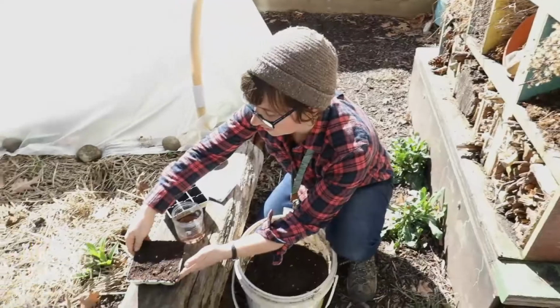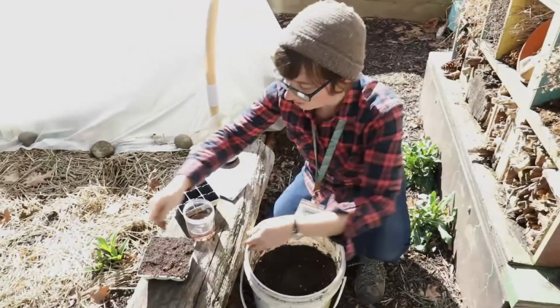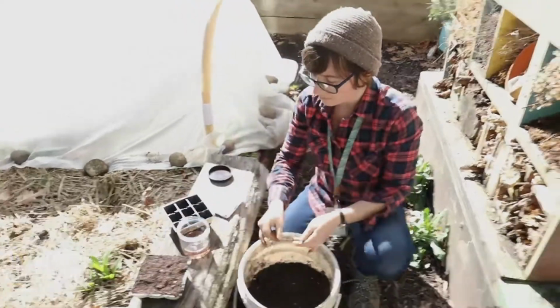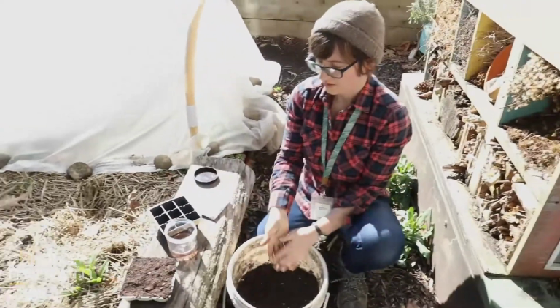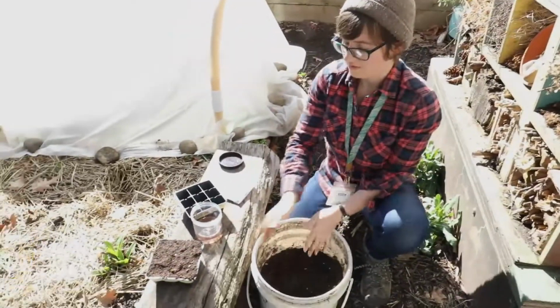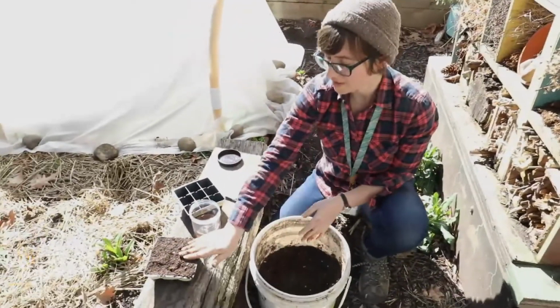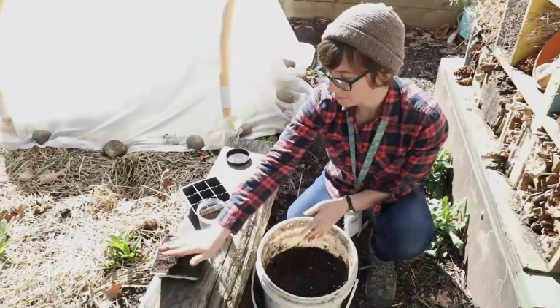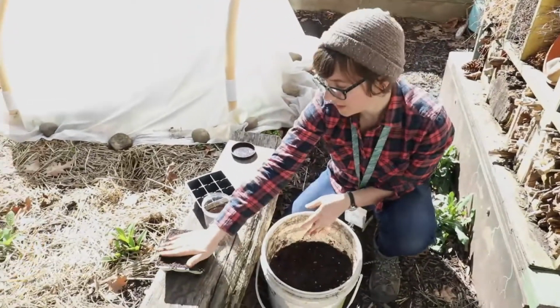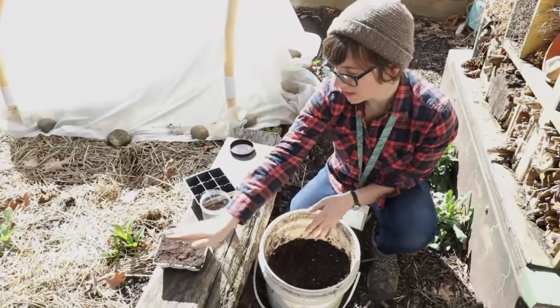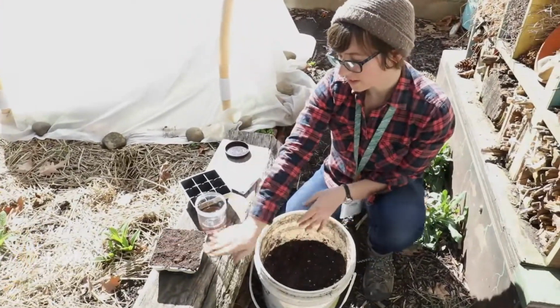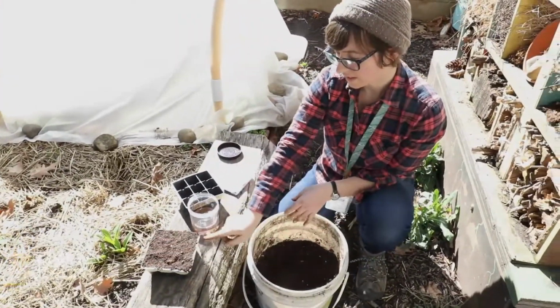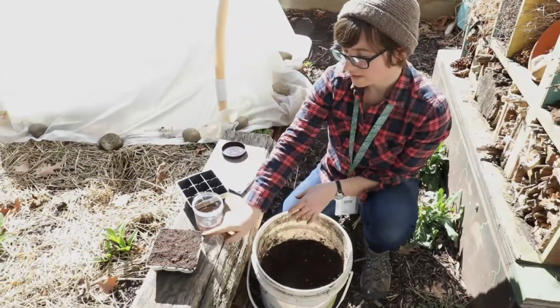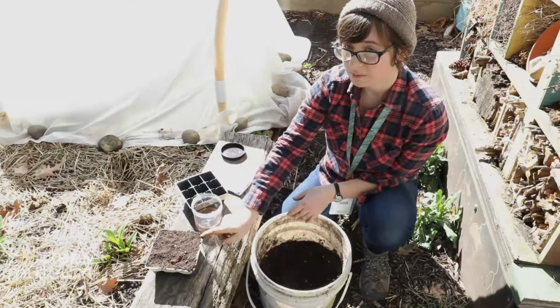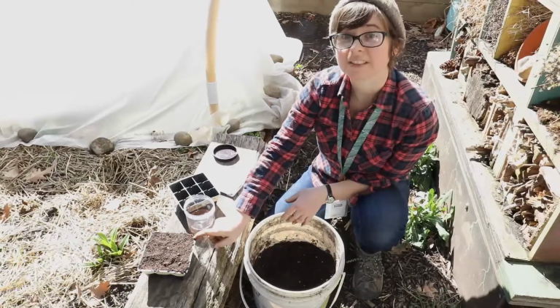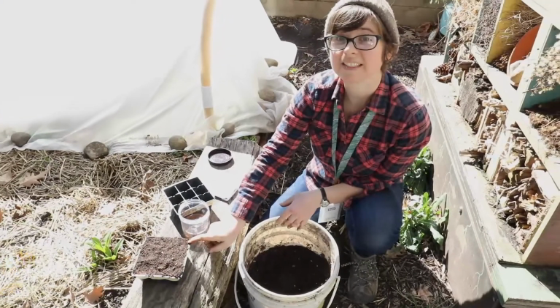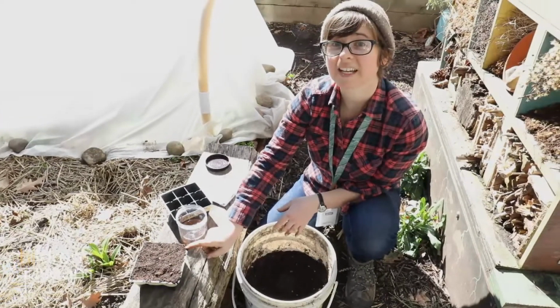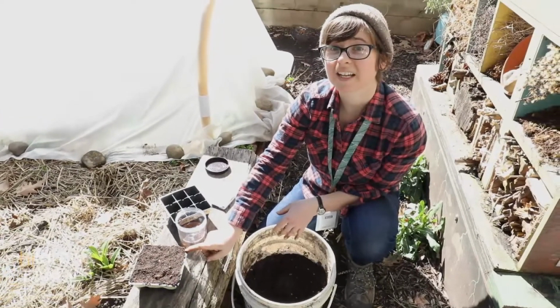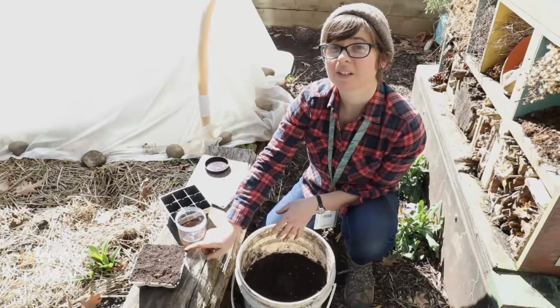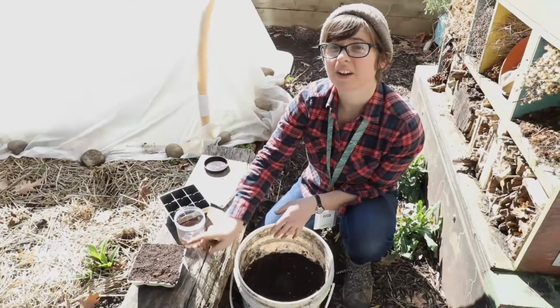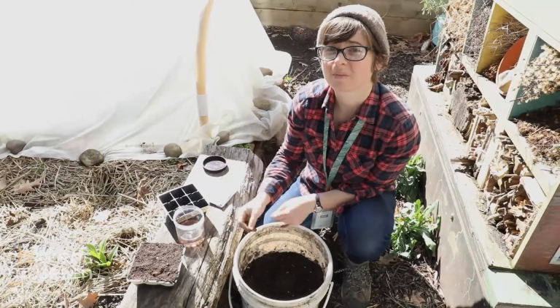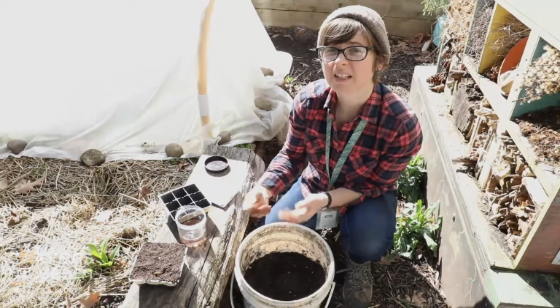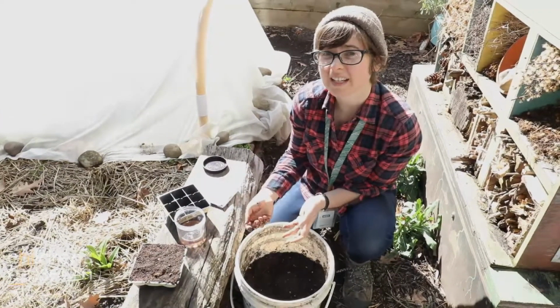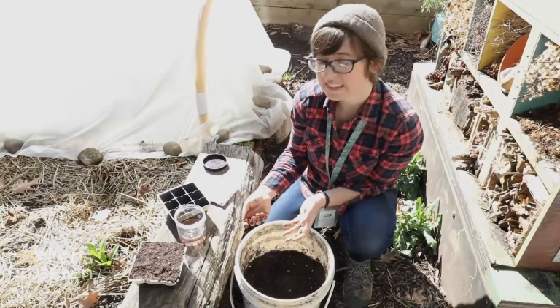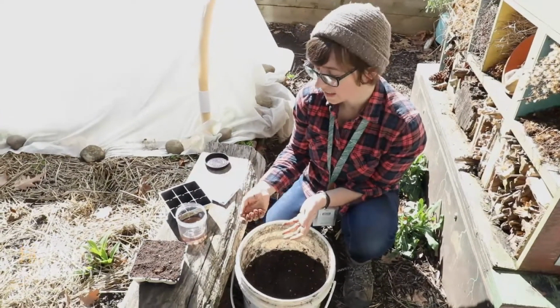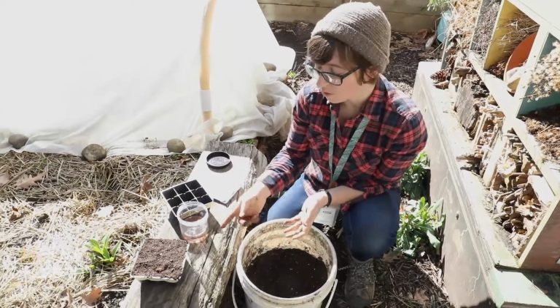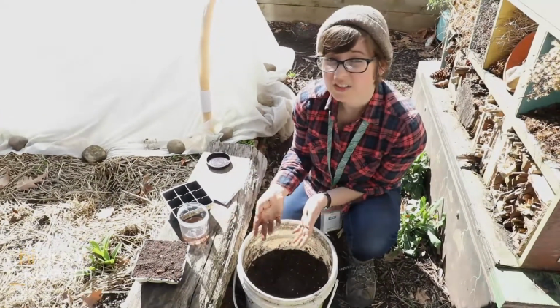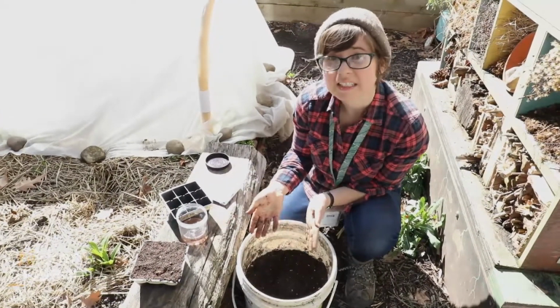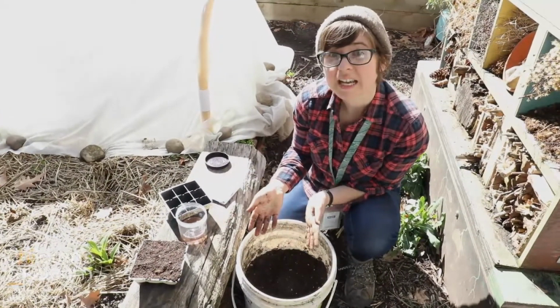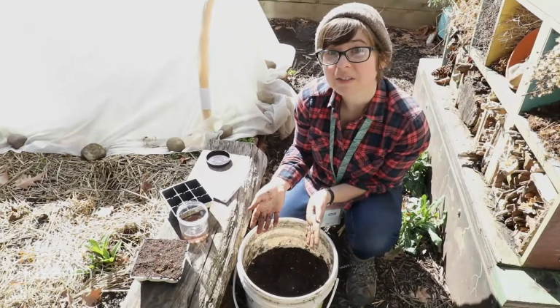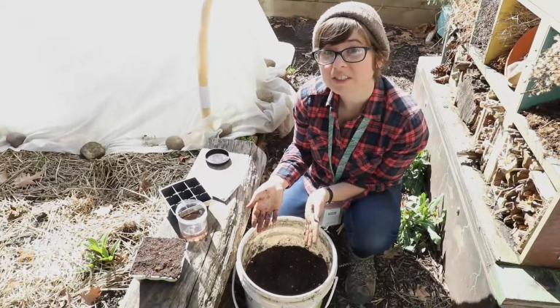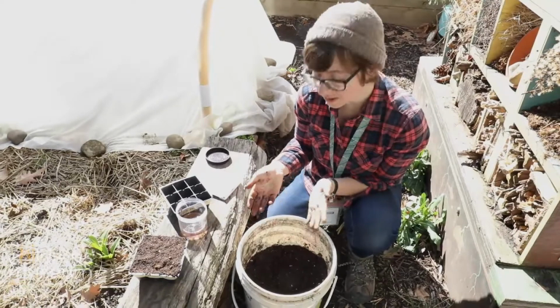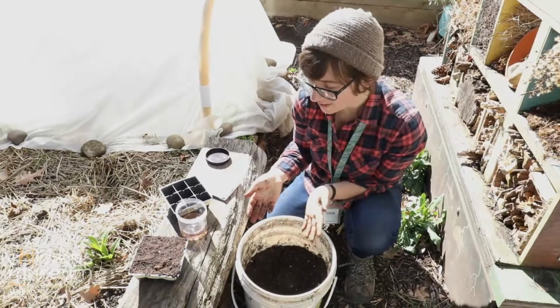Then I'm gonna take some more soil and cover them up. Now I'm finished planting. I just need to bring this inside, put it under my lights, water it, and wait for them to sprout.